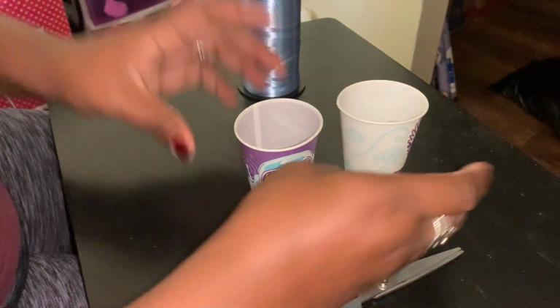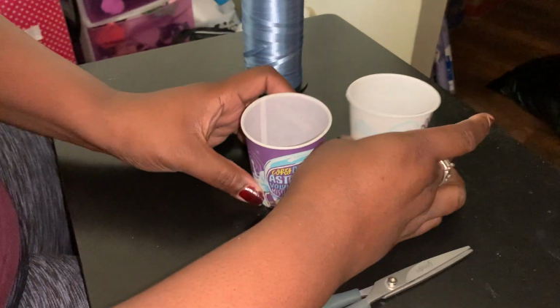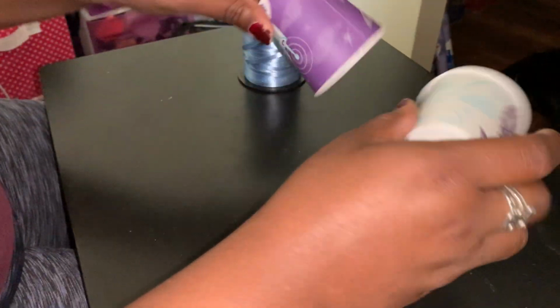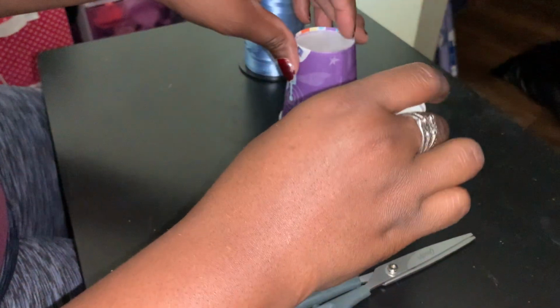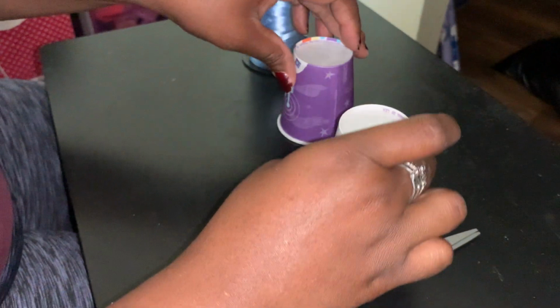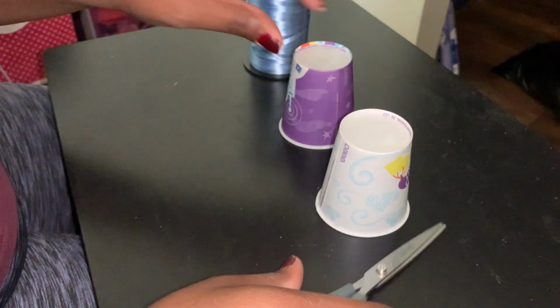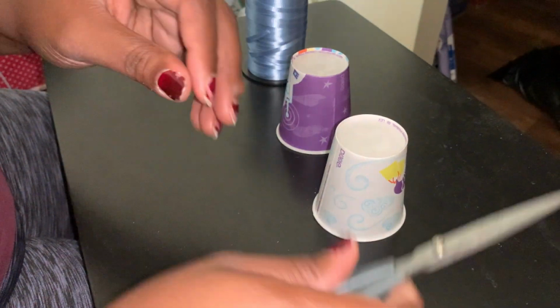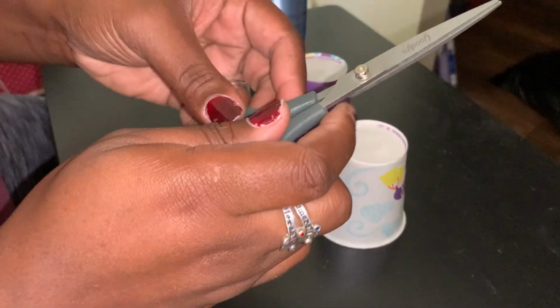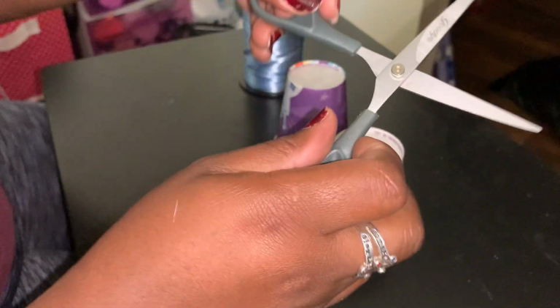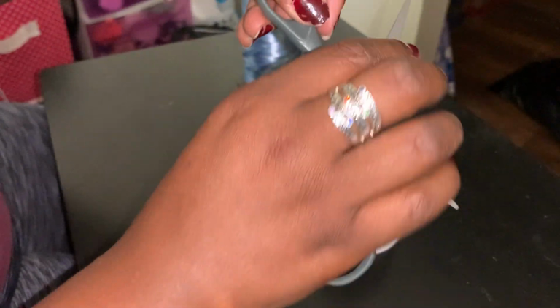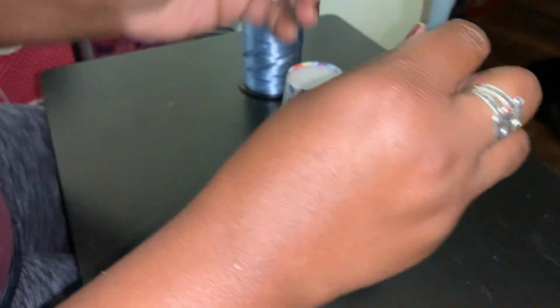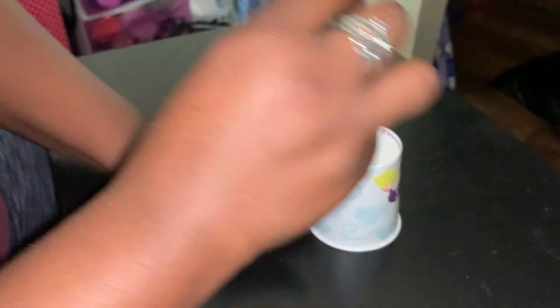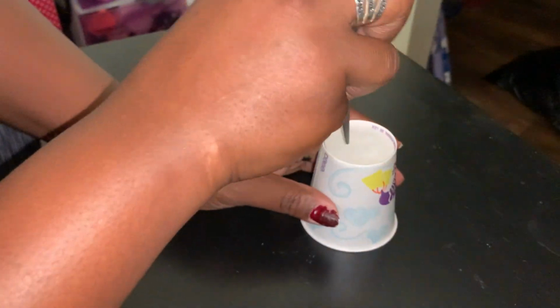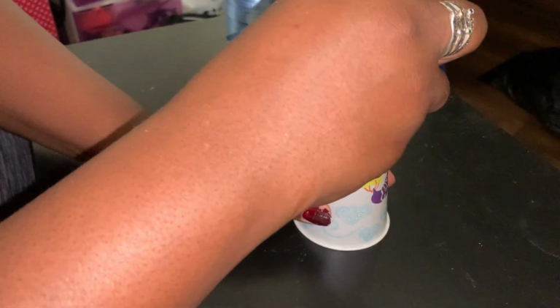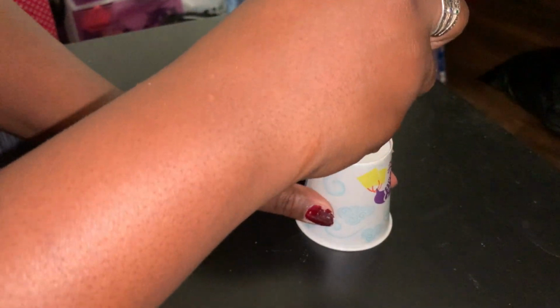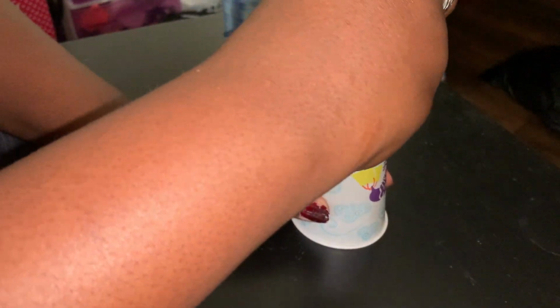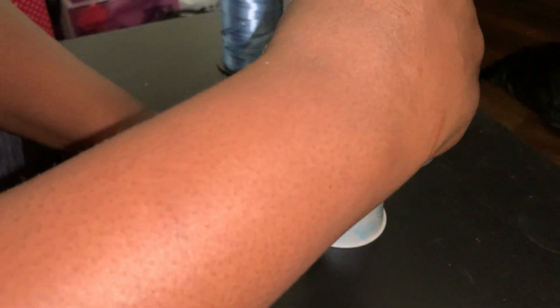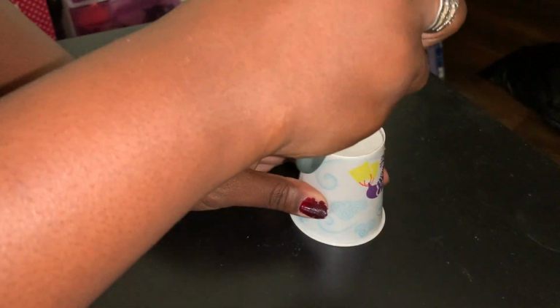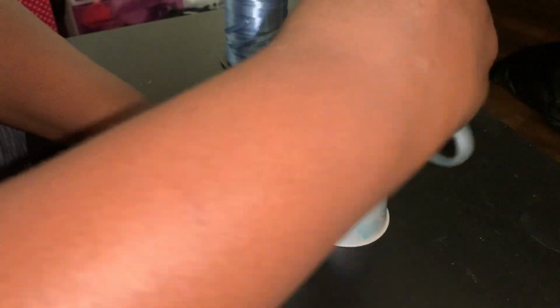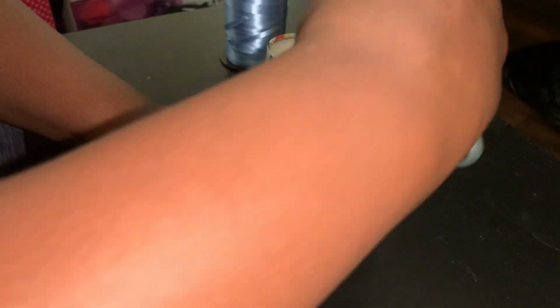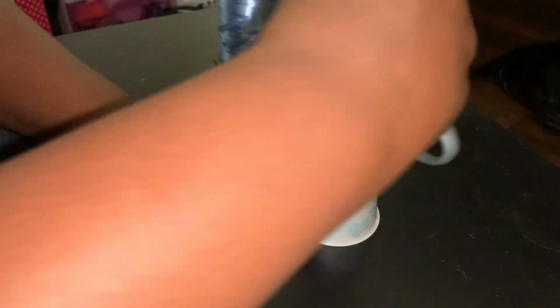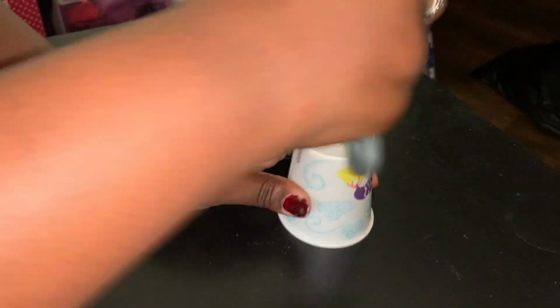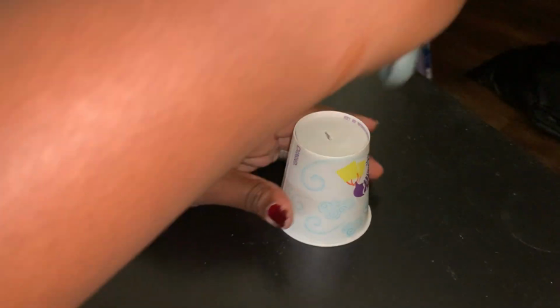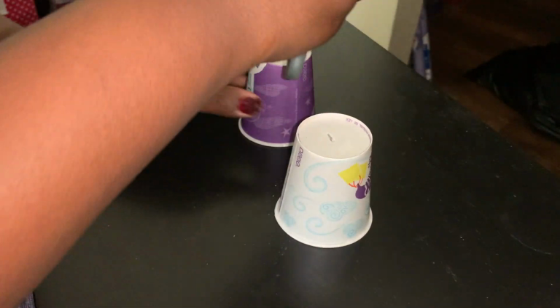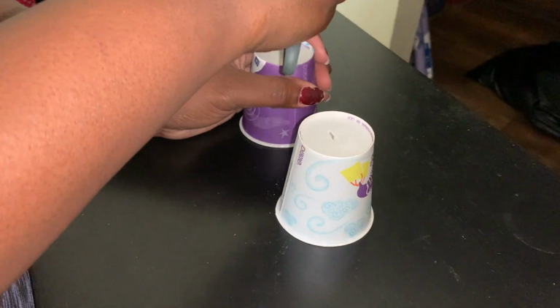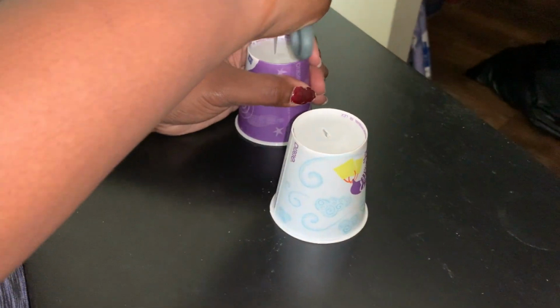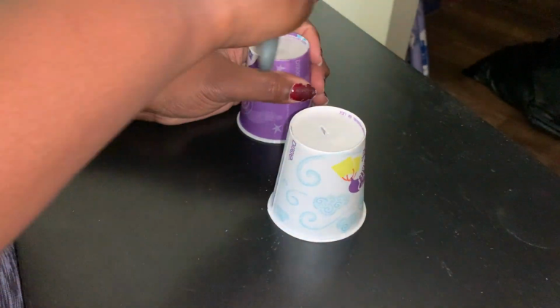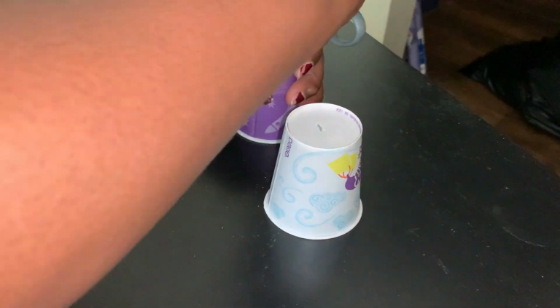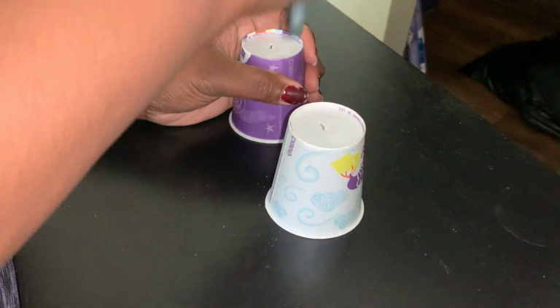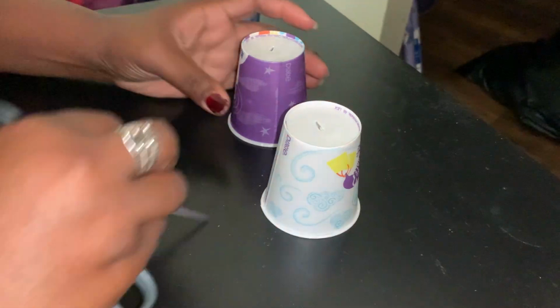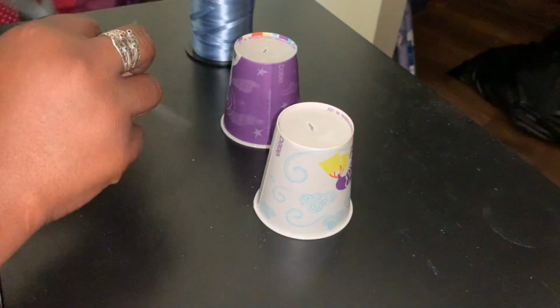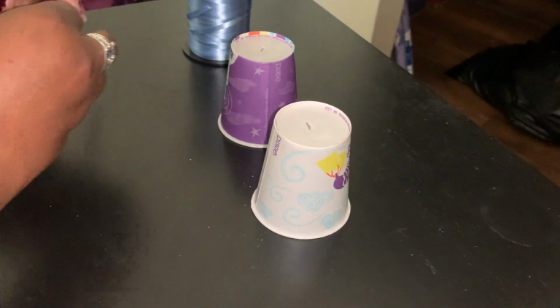First, we're going to turn the cups upside down. With the help of an adult, you're going to use the scissors to make a small hole in the center of the bottom of the cup. Don't do like I did — that's too big.